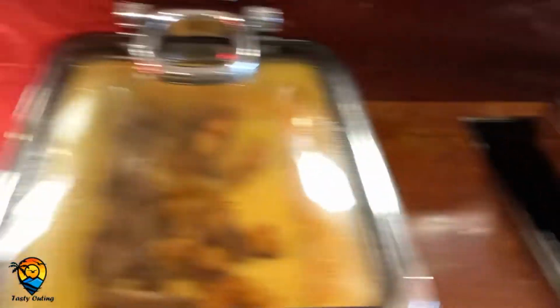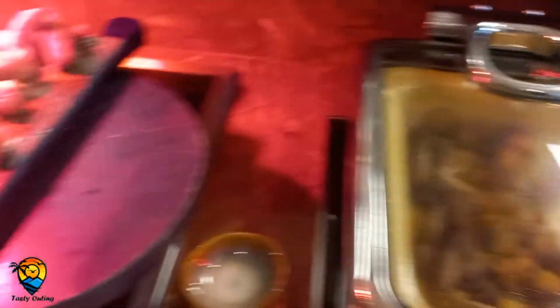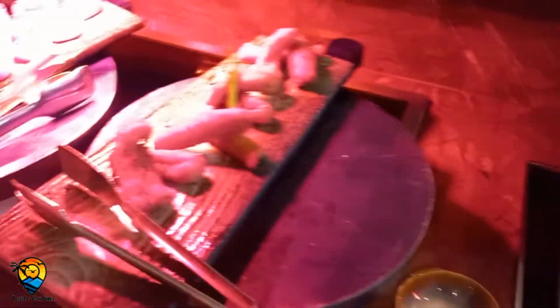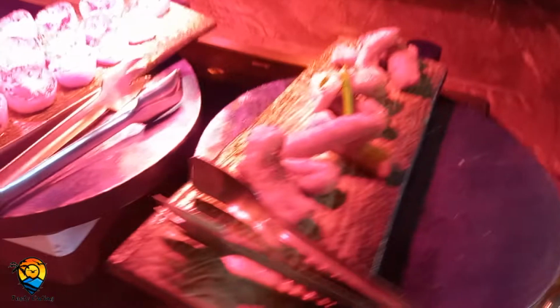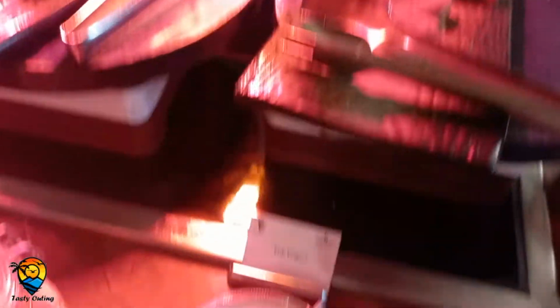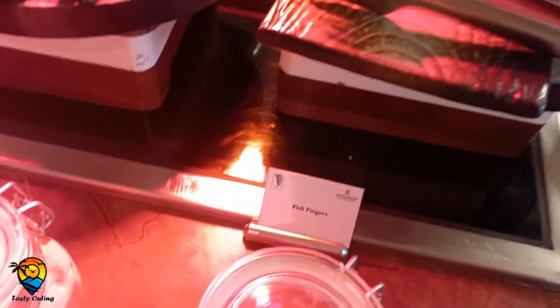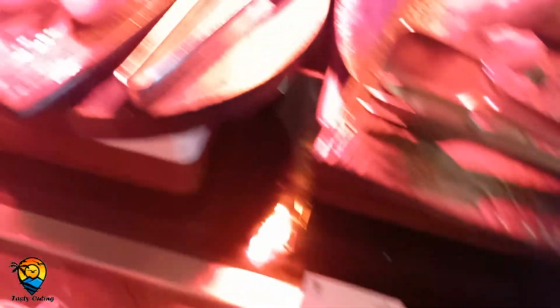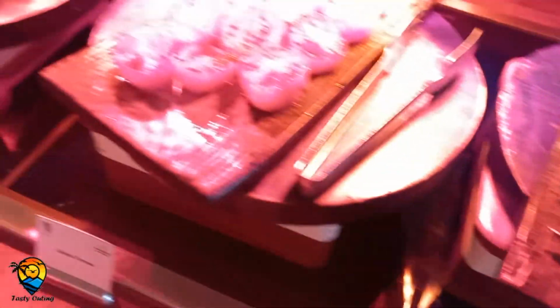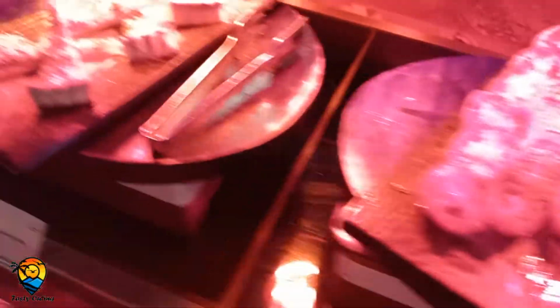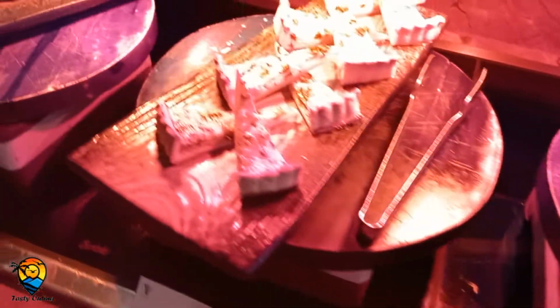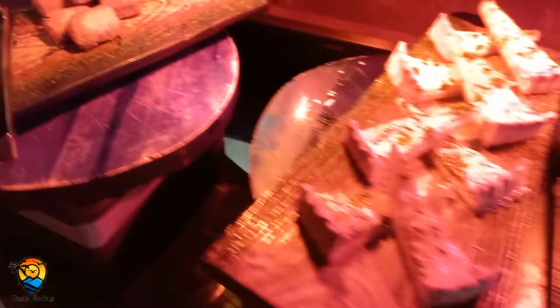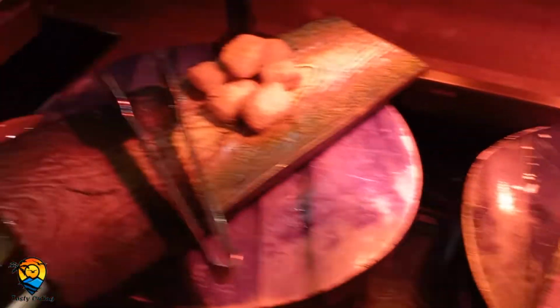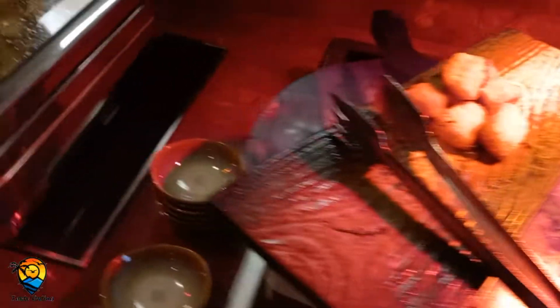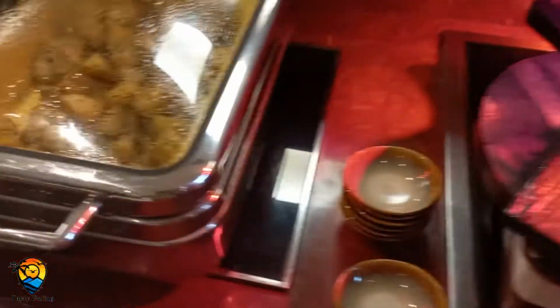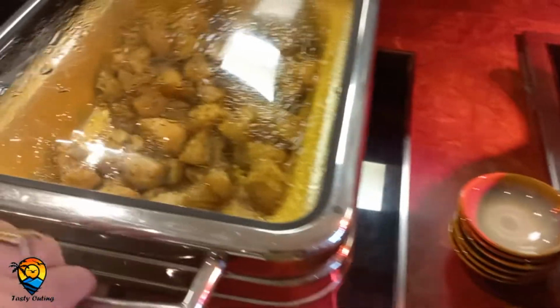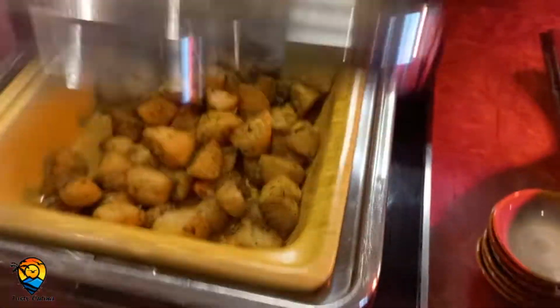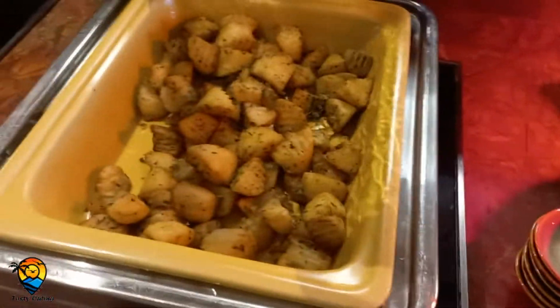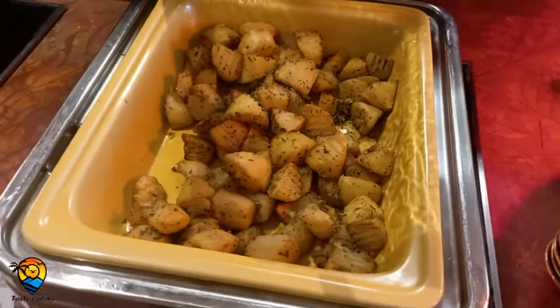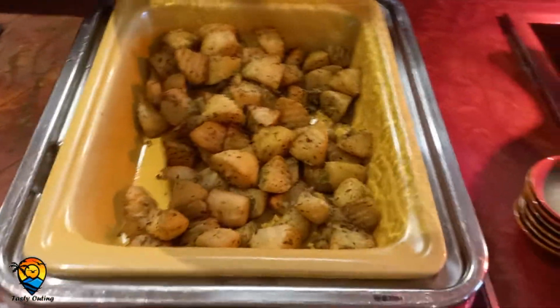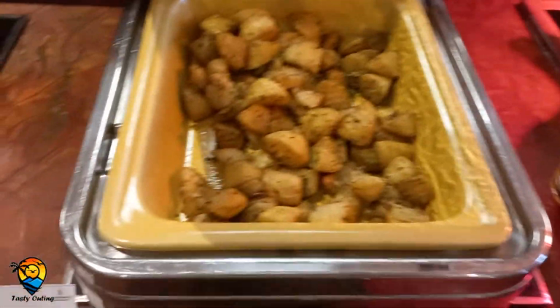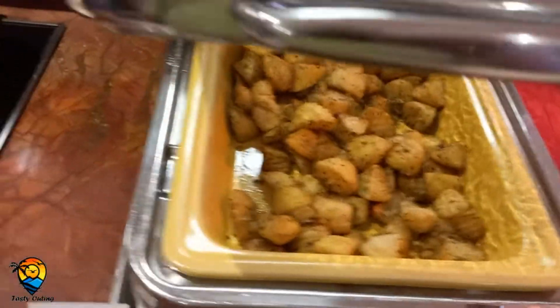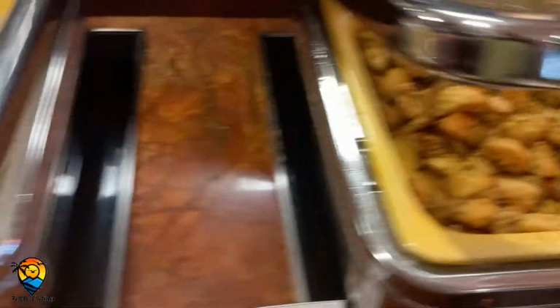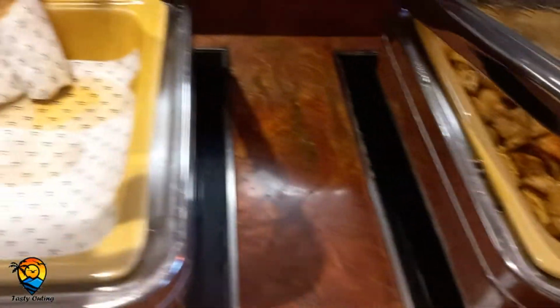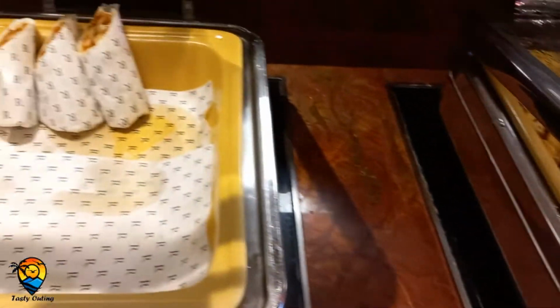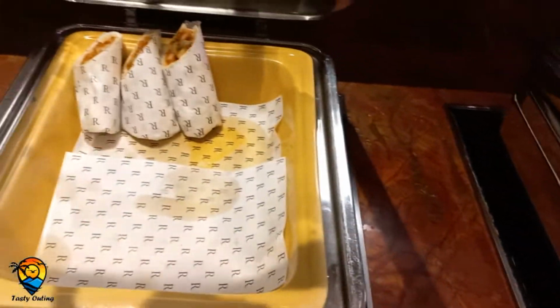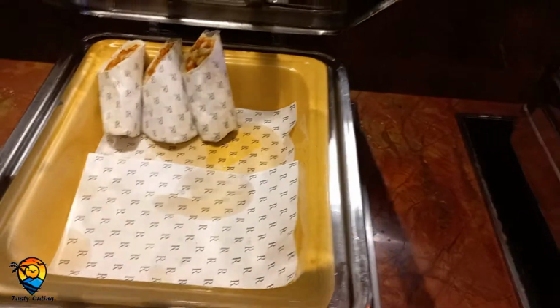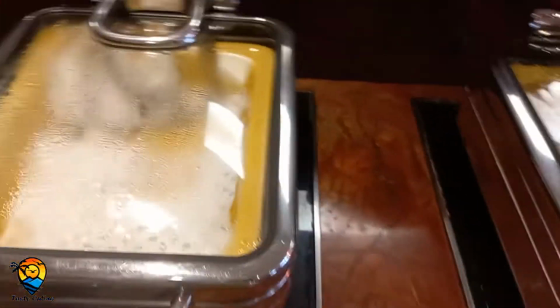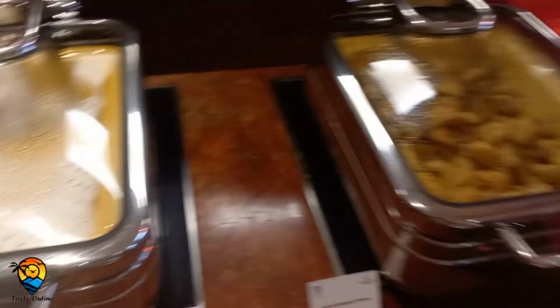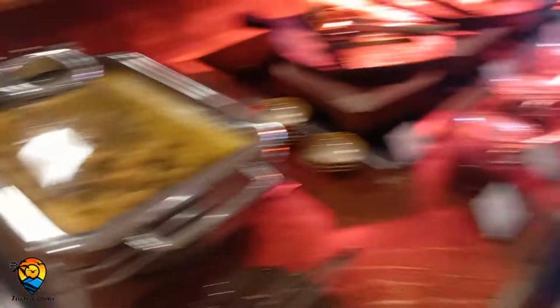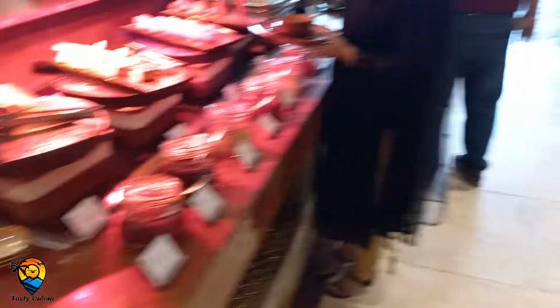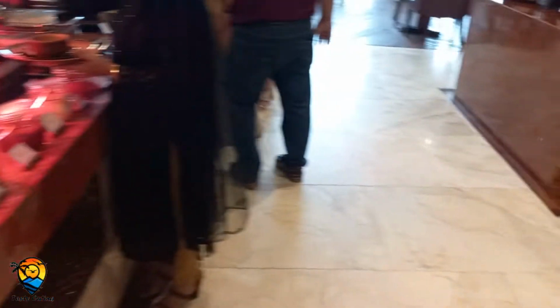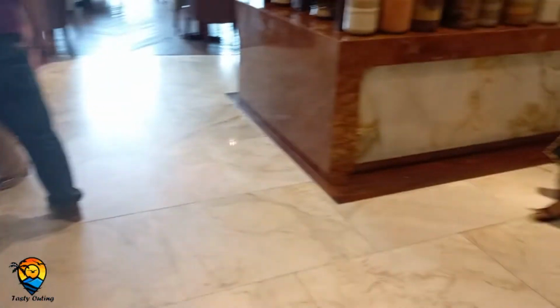There is a chicken patty which needs to be filled, fish finger, vegetable cutlet, roasted potato, and shawarma. So this covers the main food items.